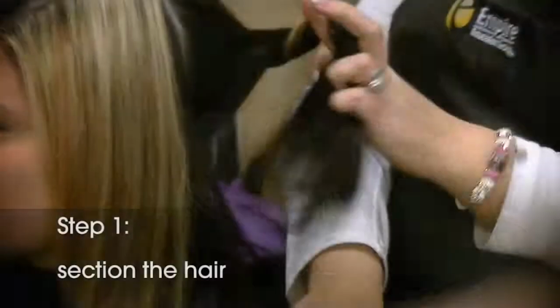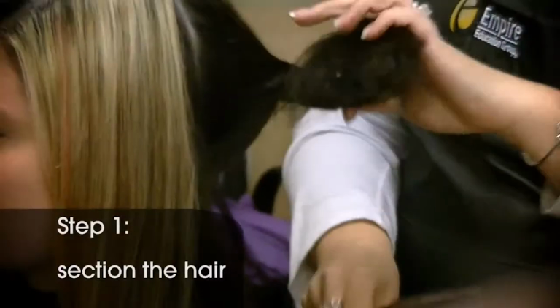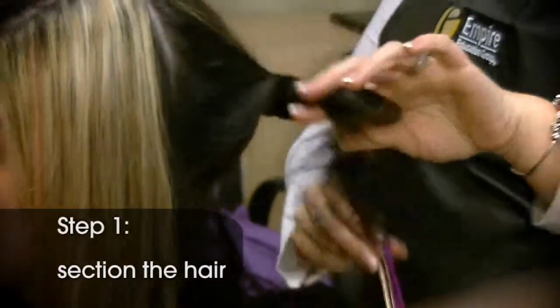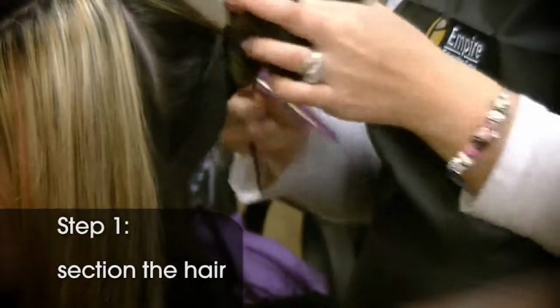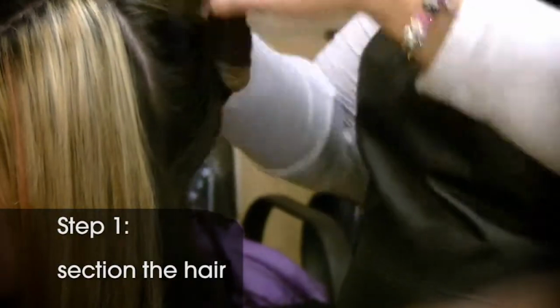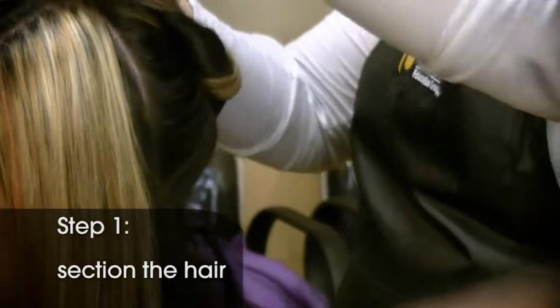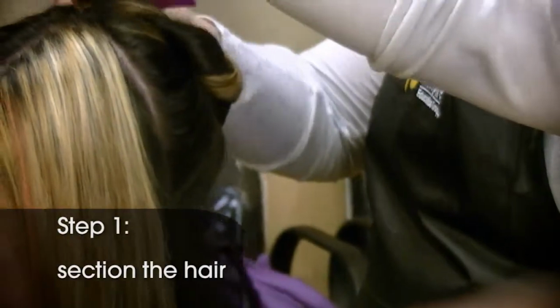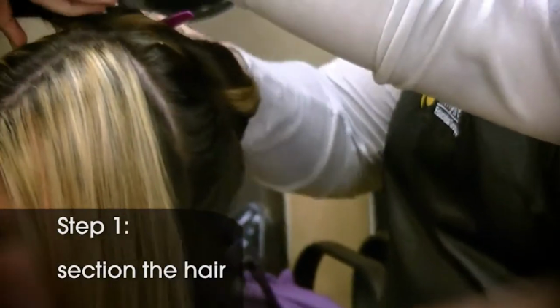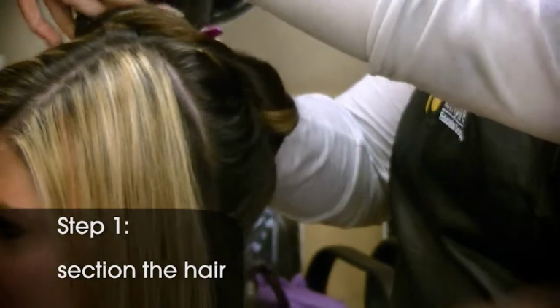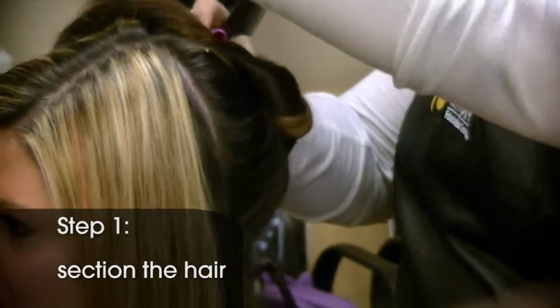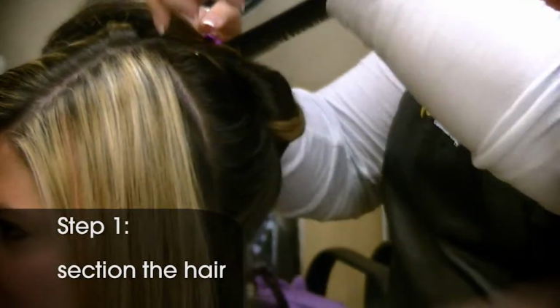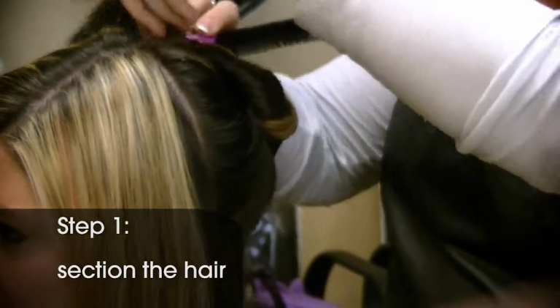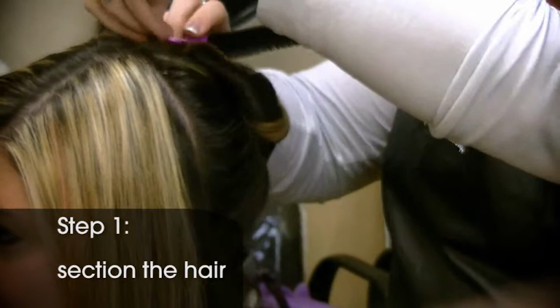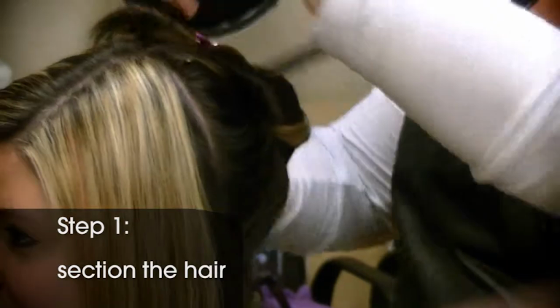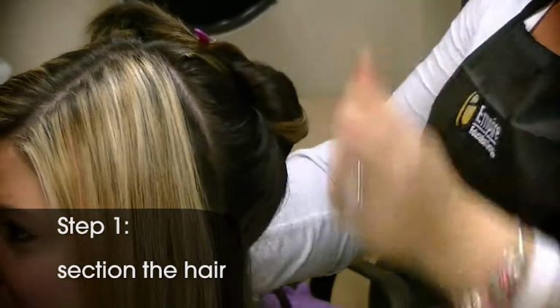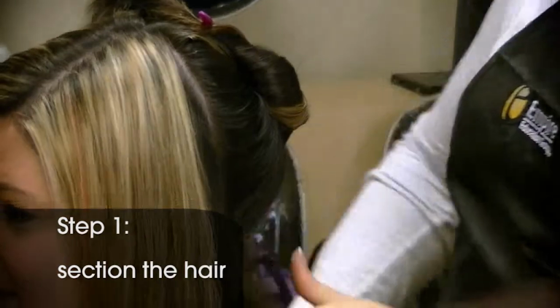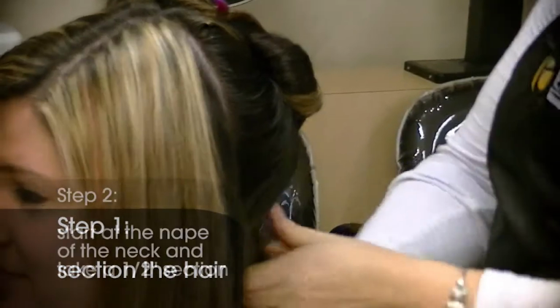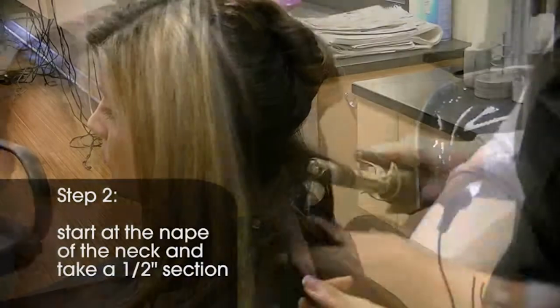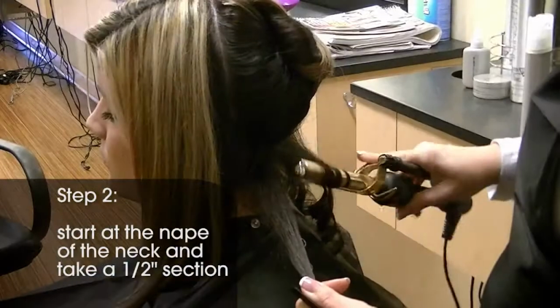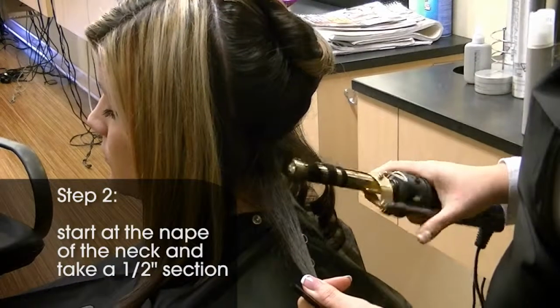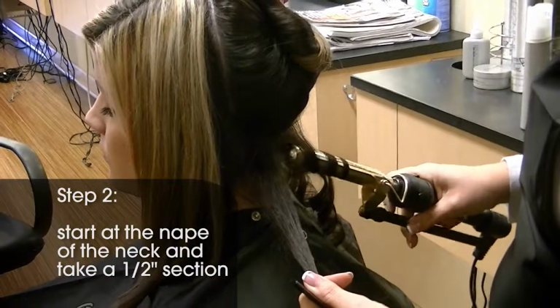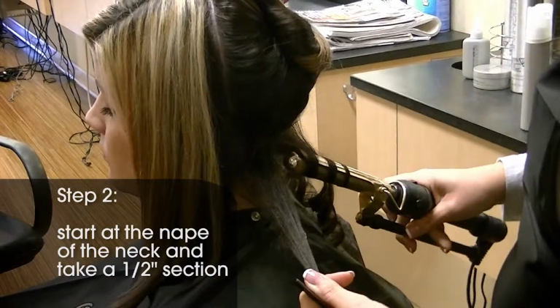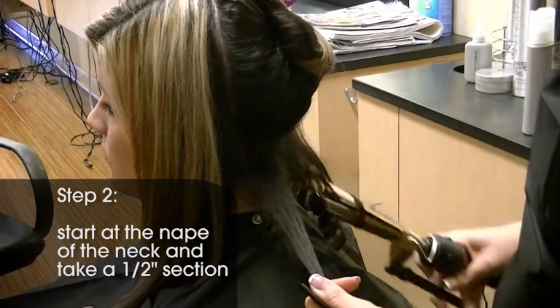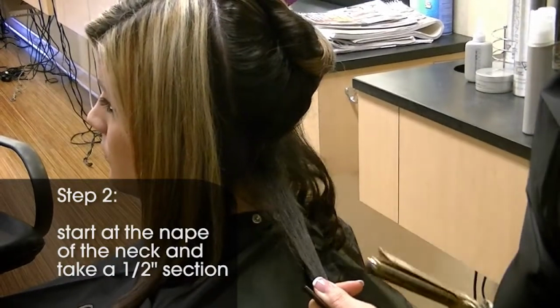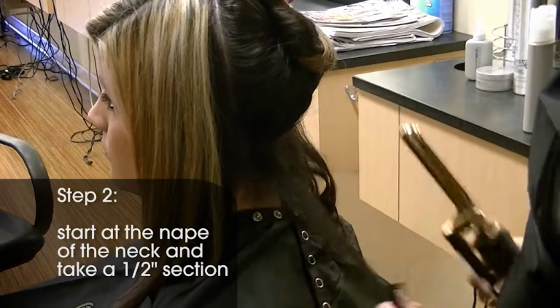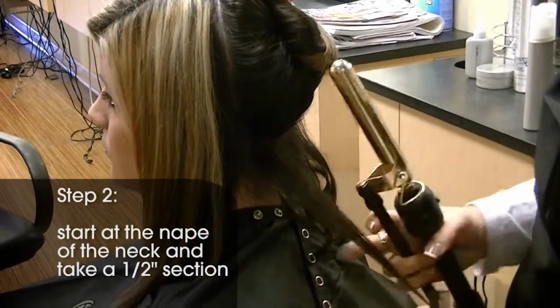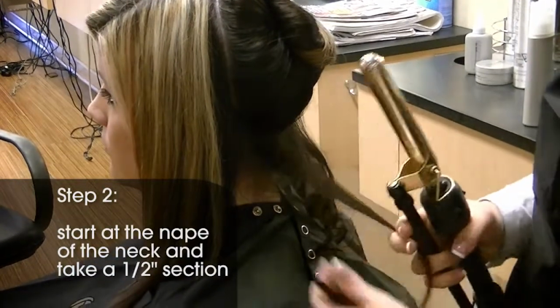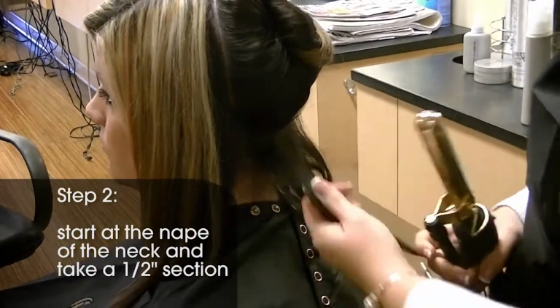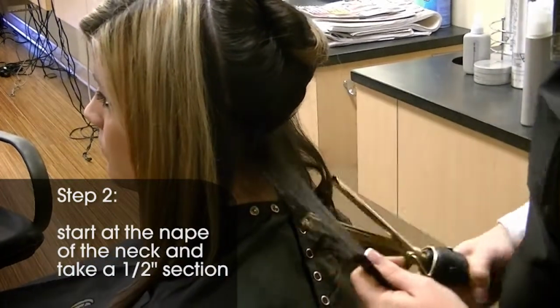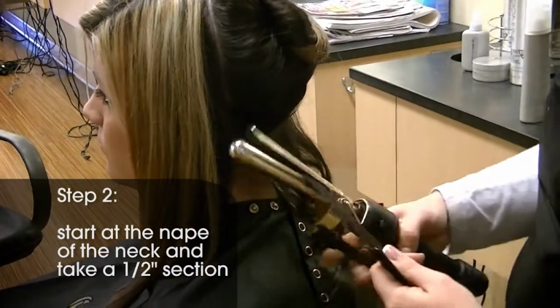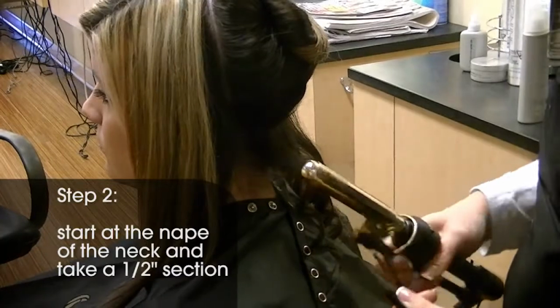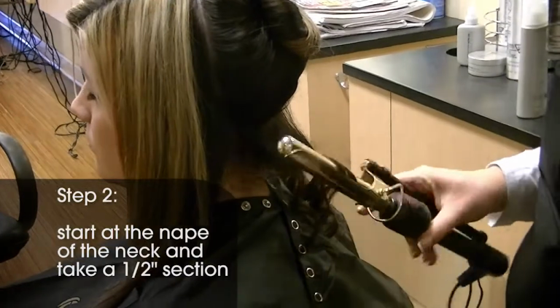Step 1: section the hair. We're going to section the hair using the sectioning clips. Step 2: start at the nape of the neck and take half-inch subsections of the hair.